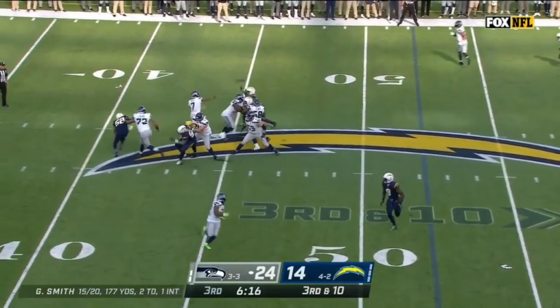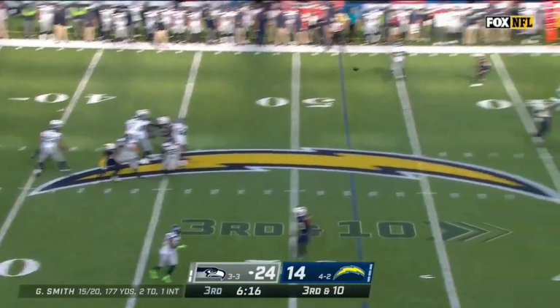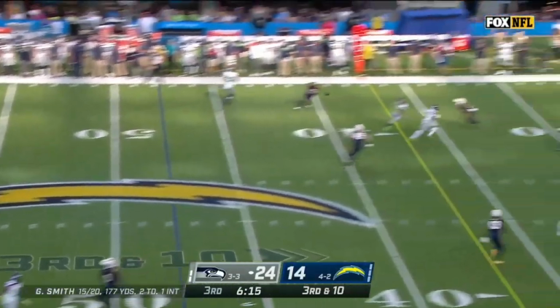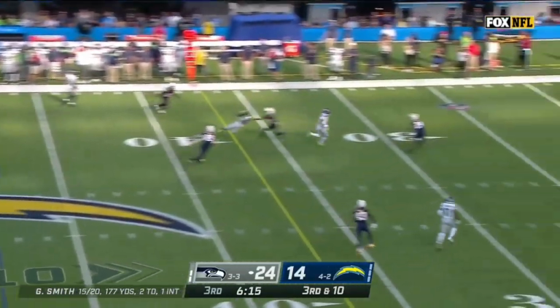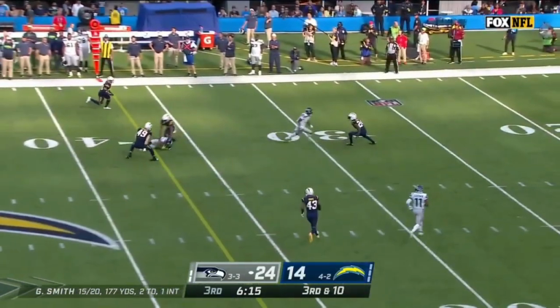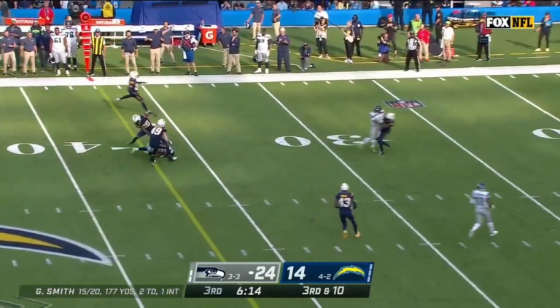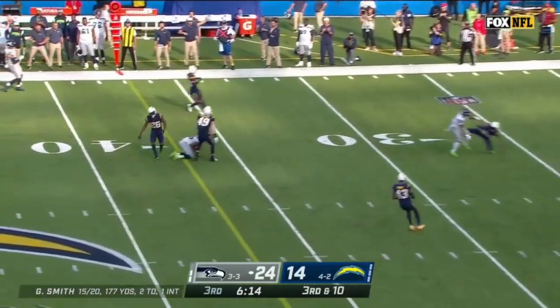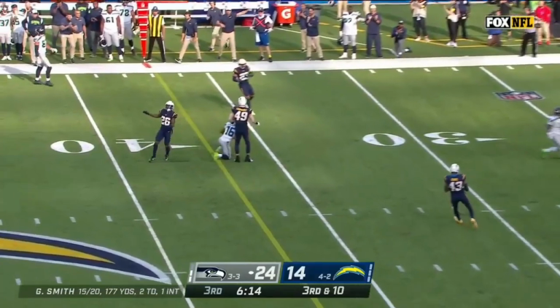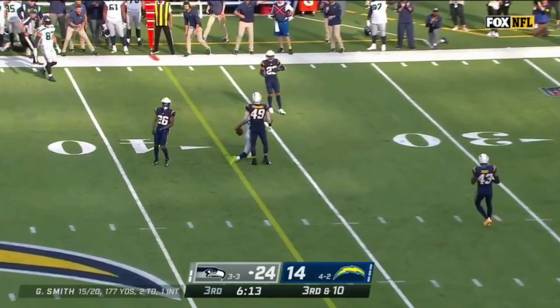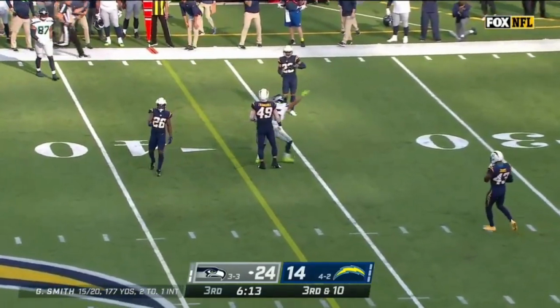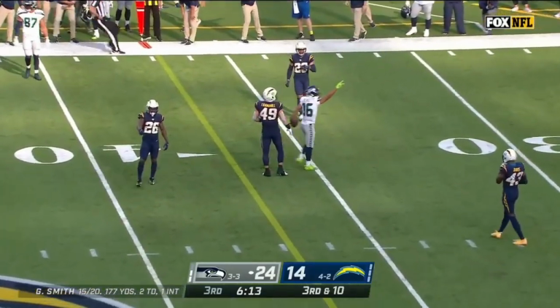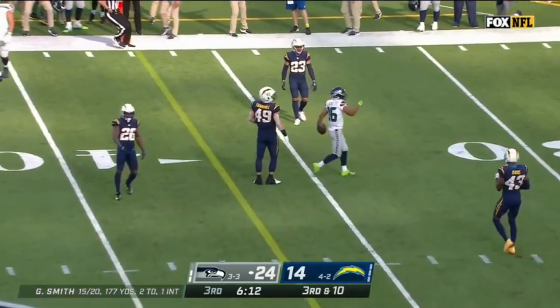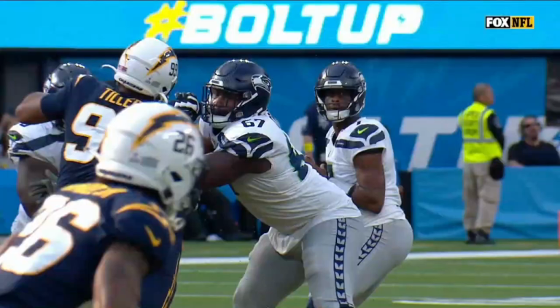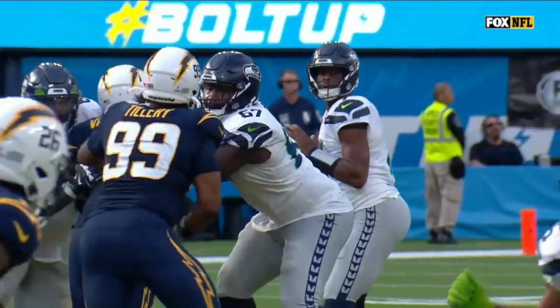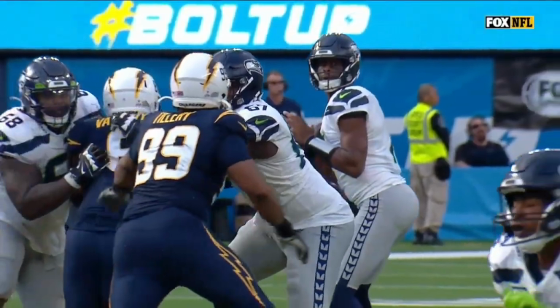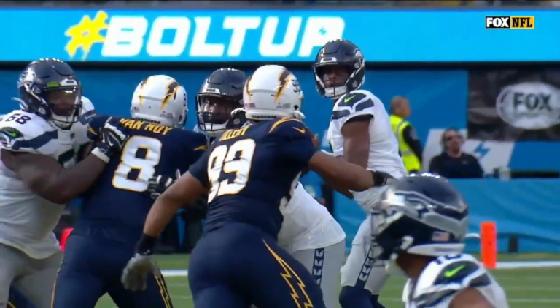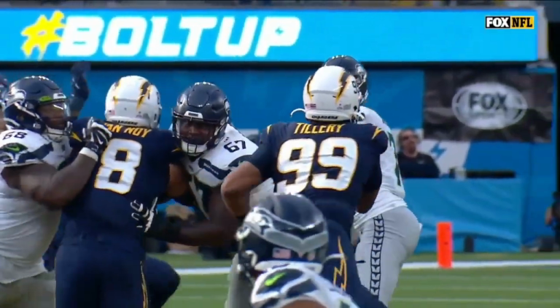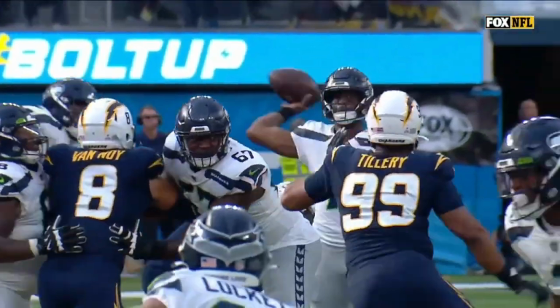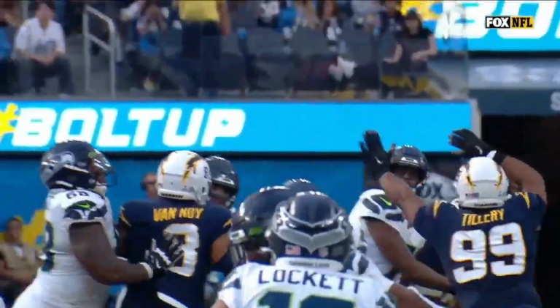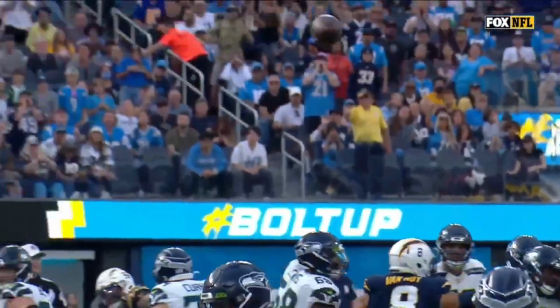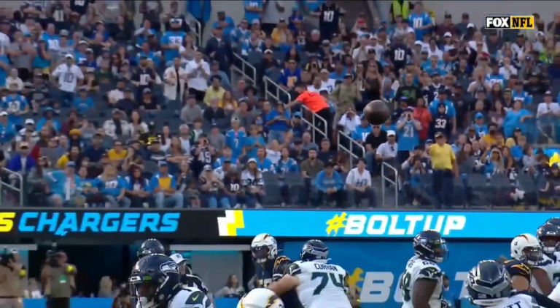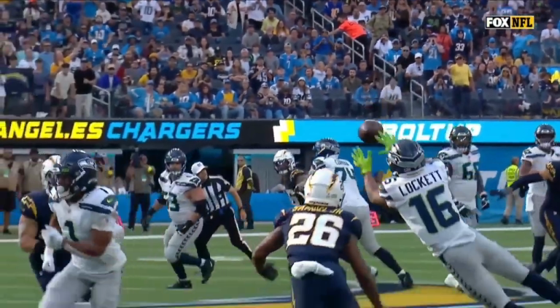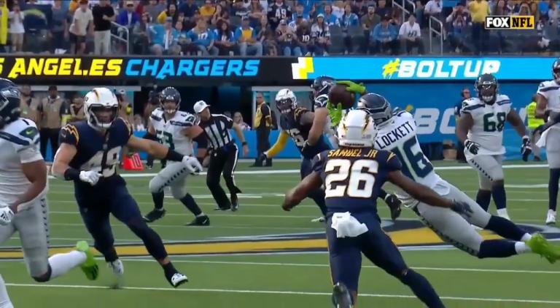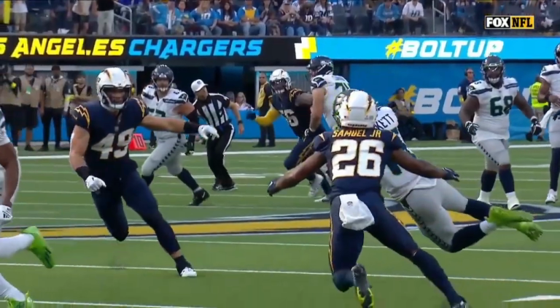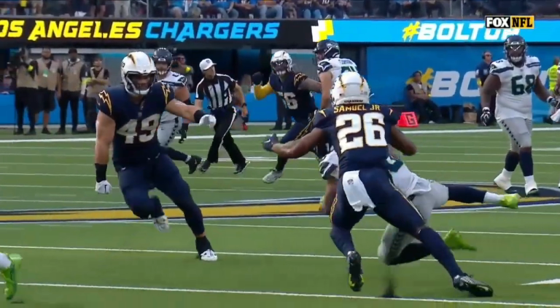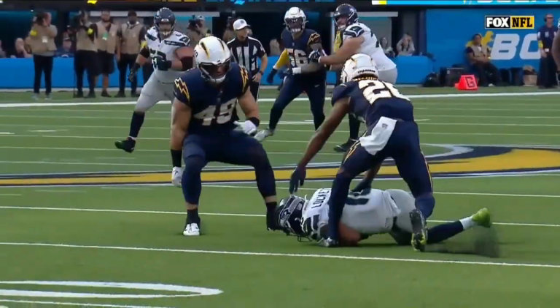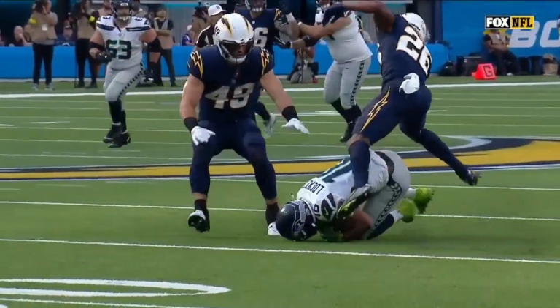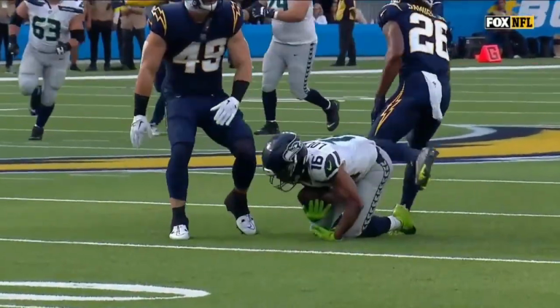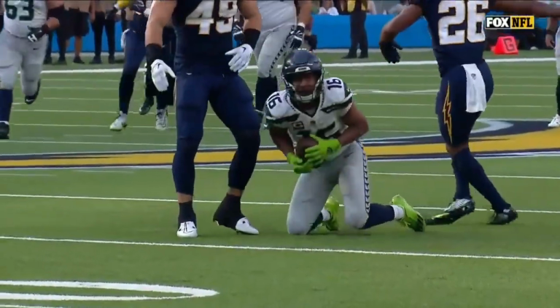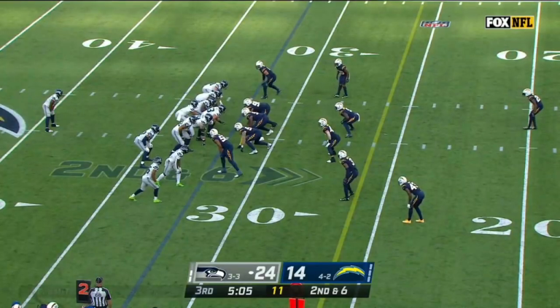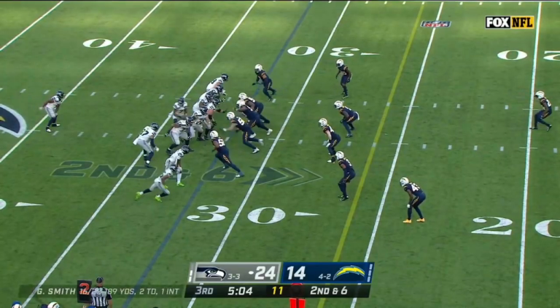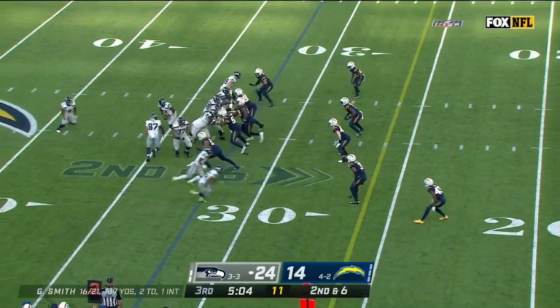3rd and 11. Smith — and it's Lockett who makes the catch. Cut it loose with conviction. Look at that ball — Lockett, making it right.